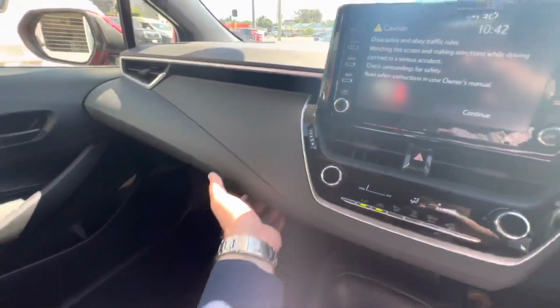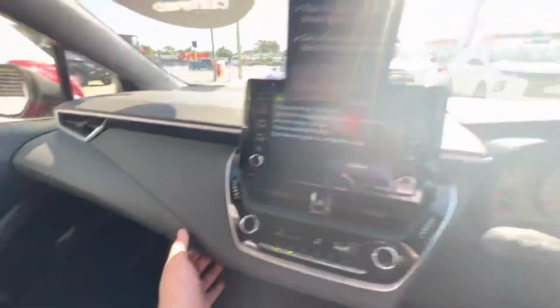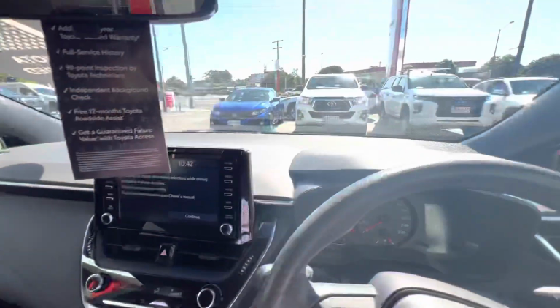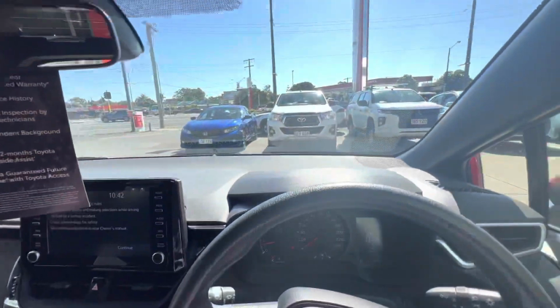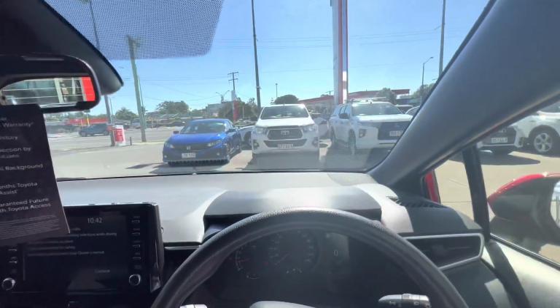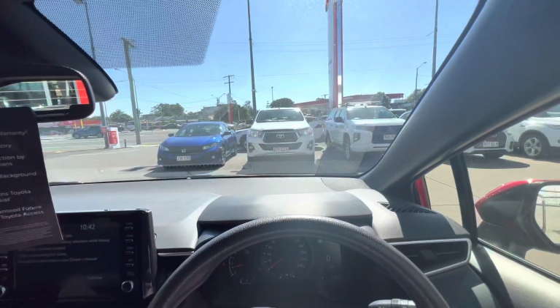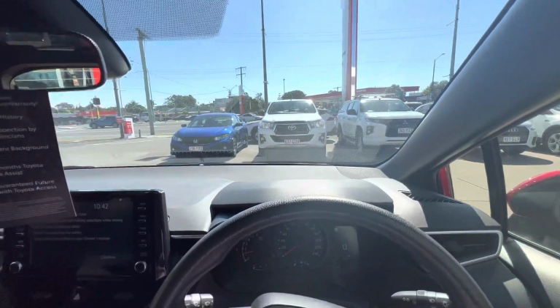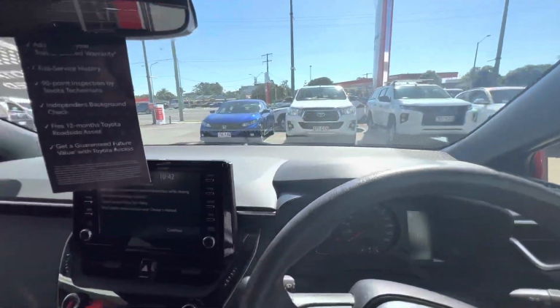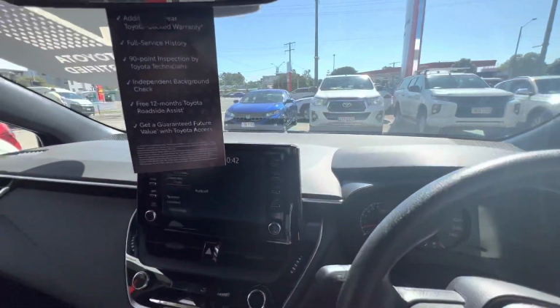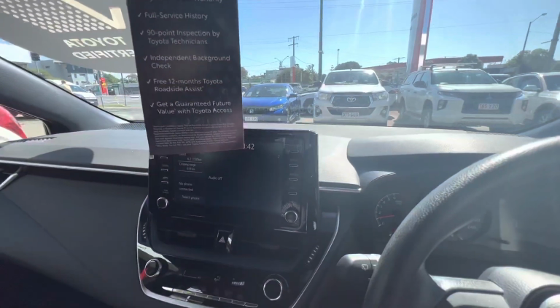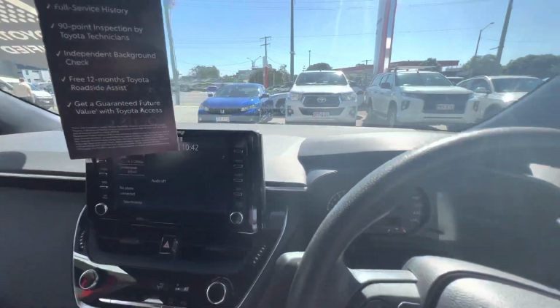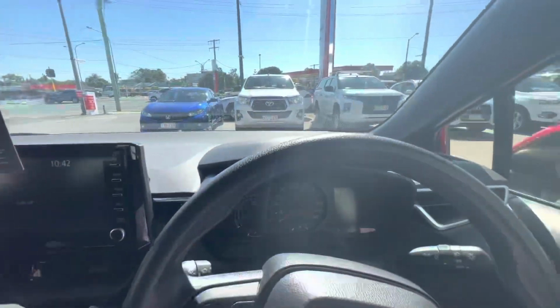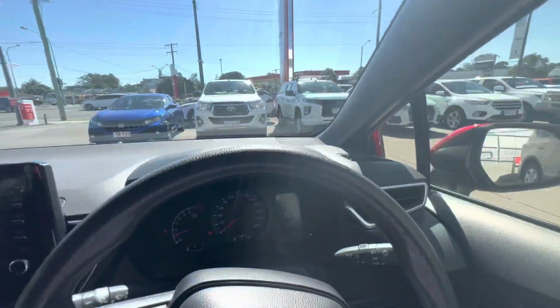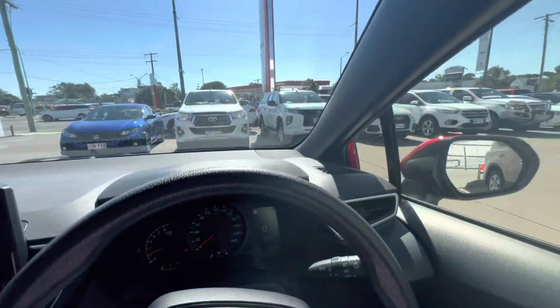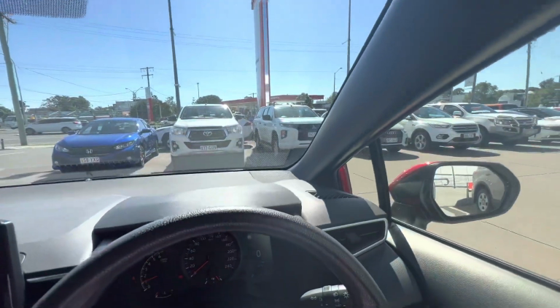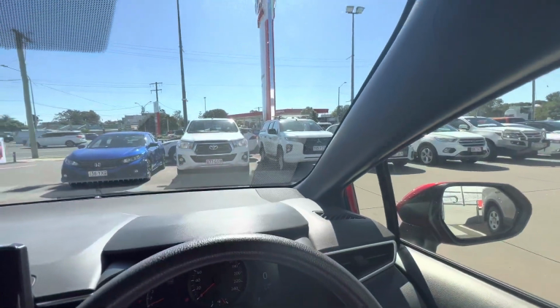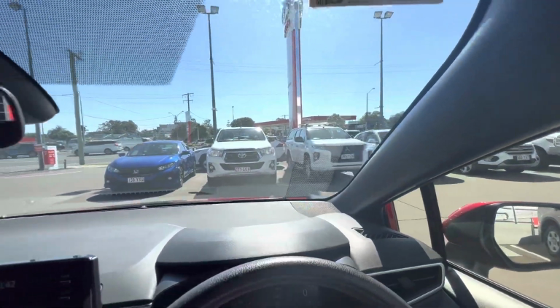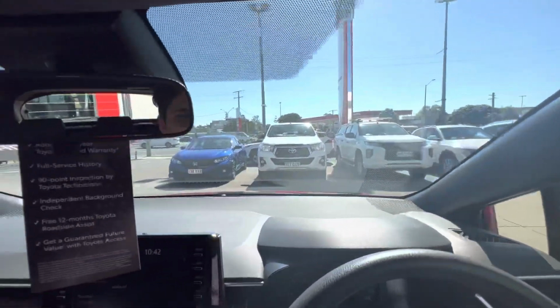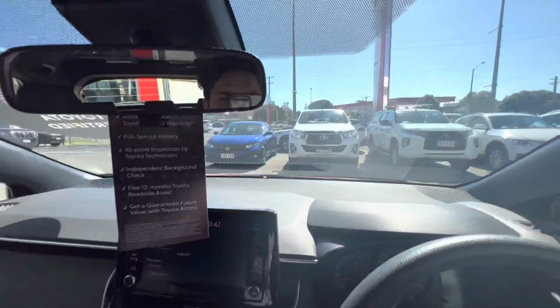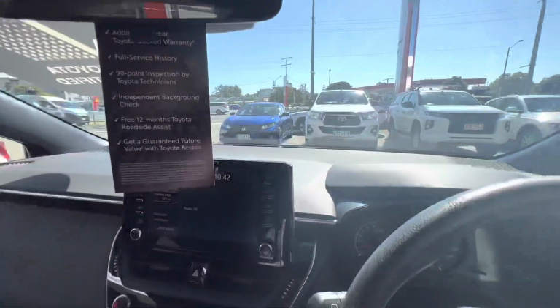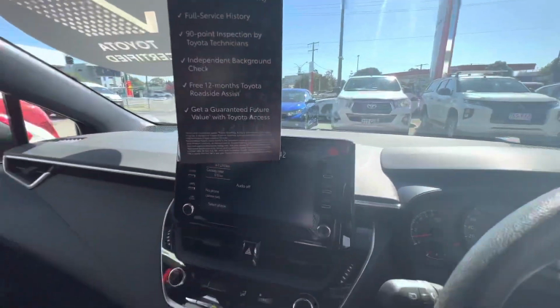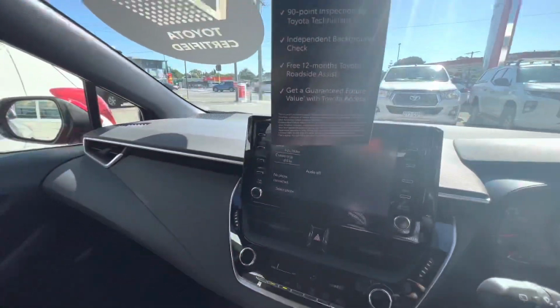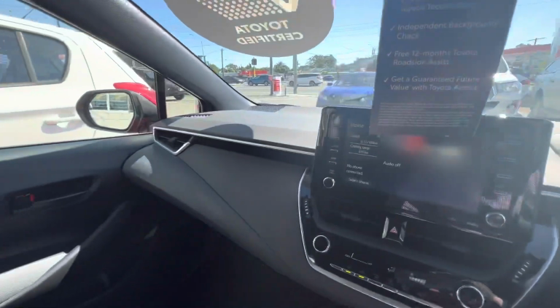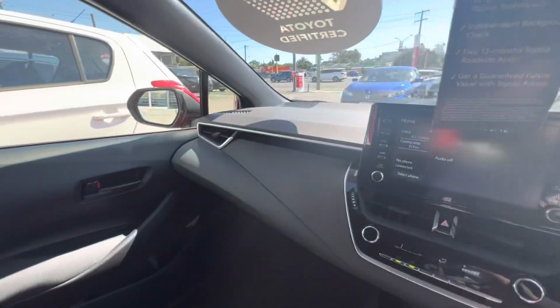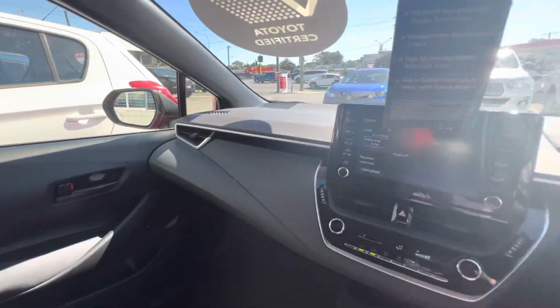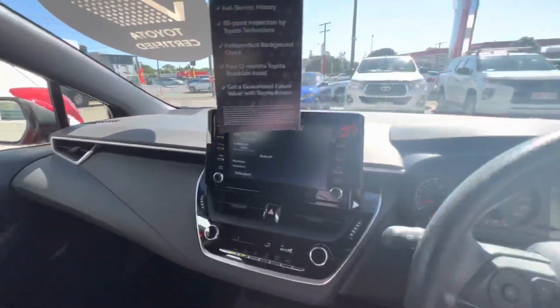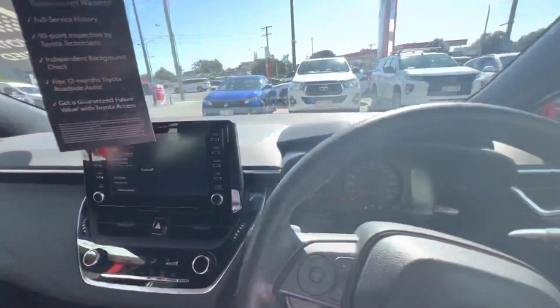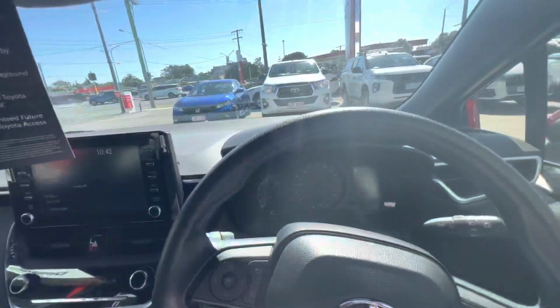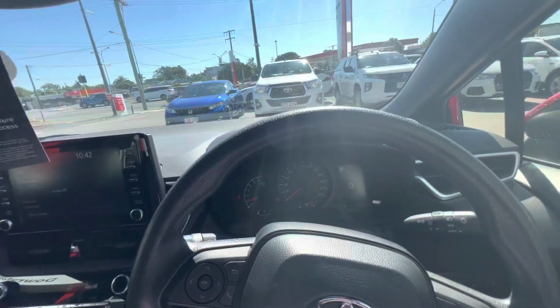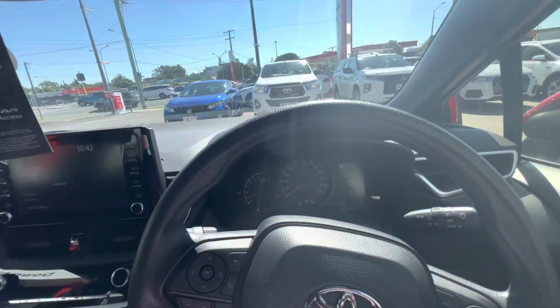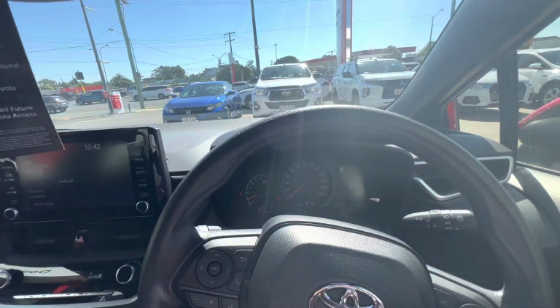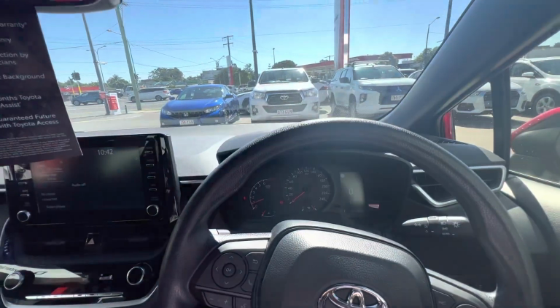This vehicle just does not do it justice over the phone, so do come and have a look — come take it for a test drive, you'll be amazed. Hoping we can sell this one soon to a lucky customer. Thanks for watching.